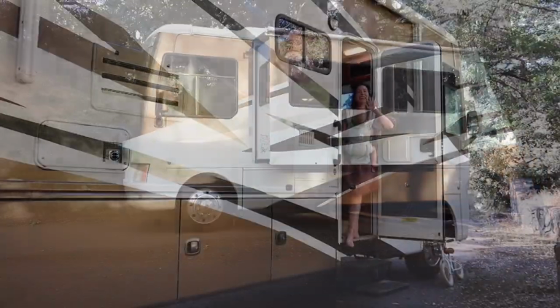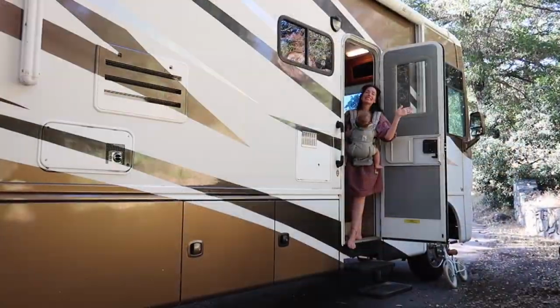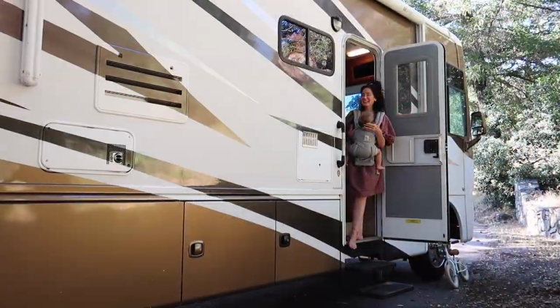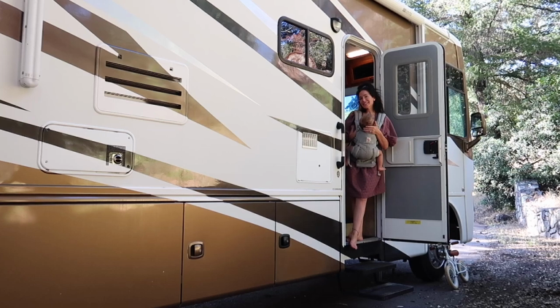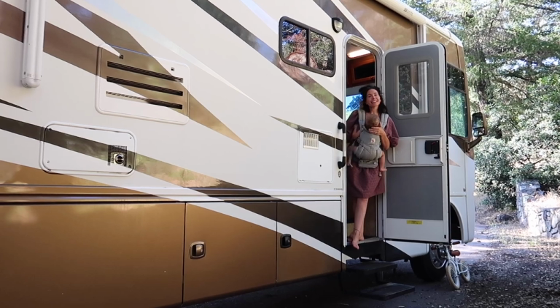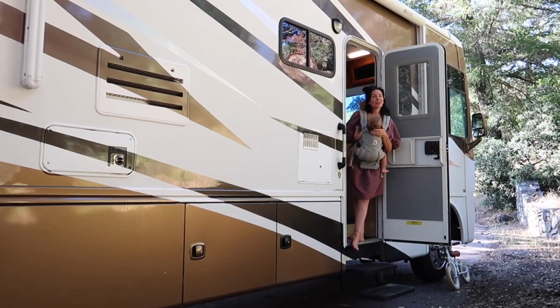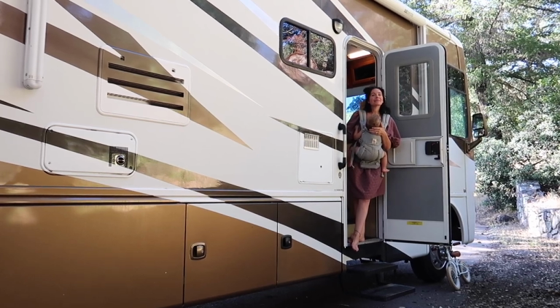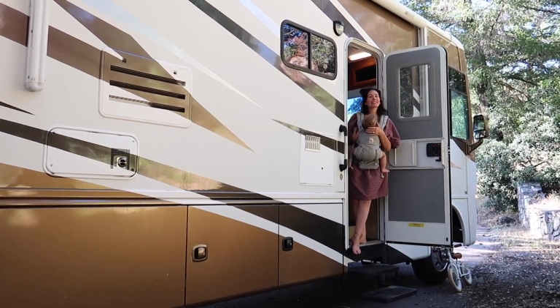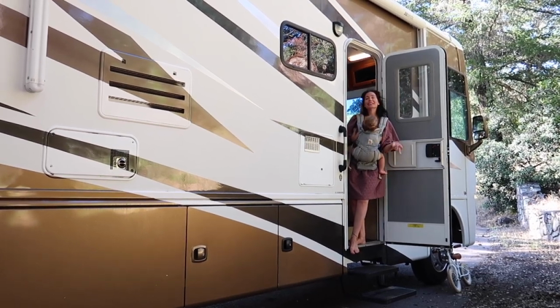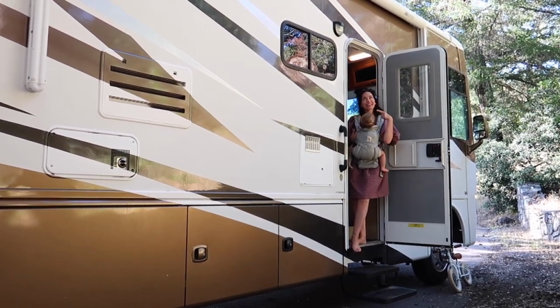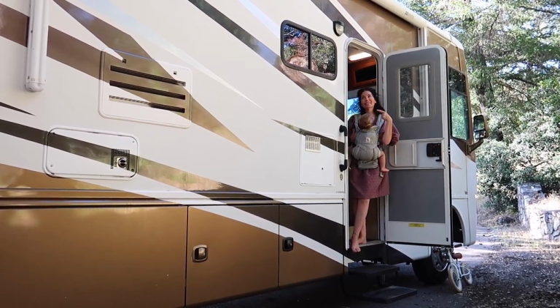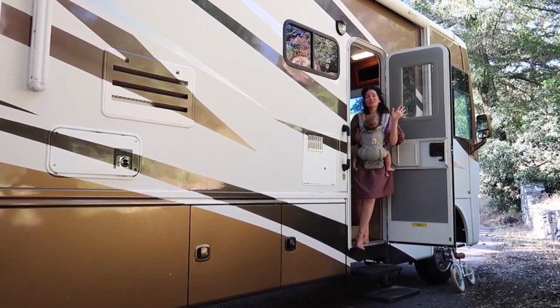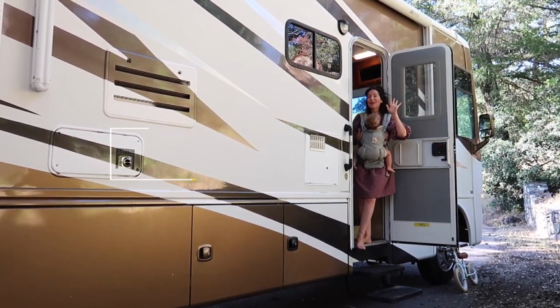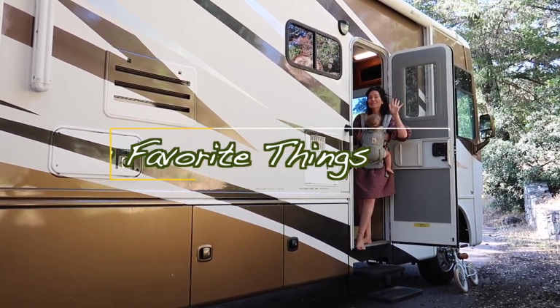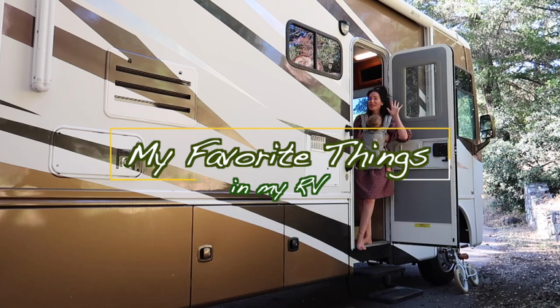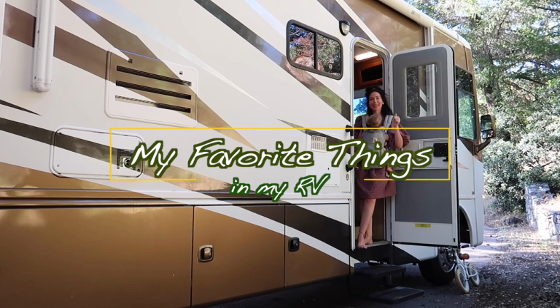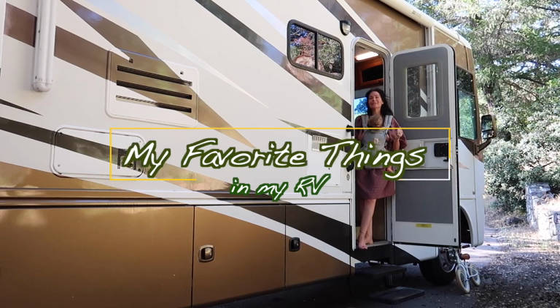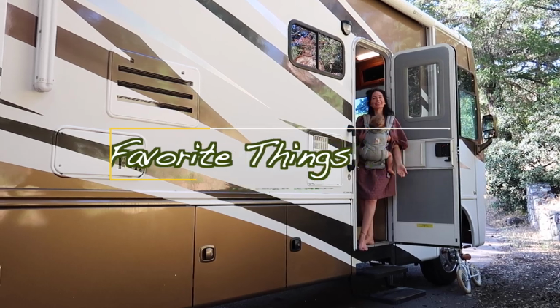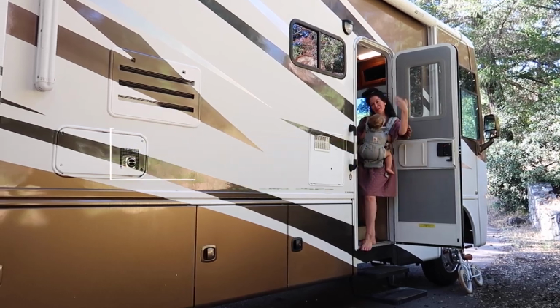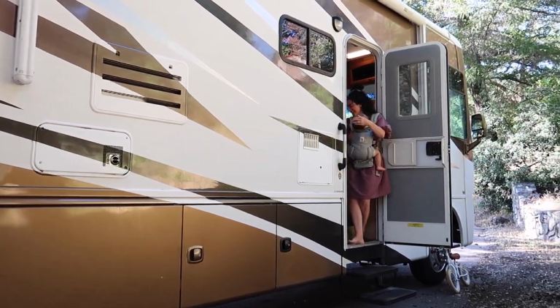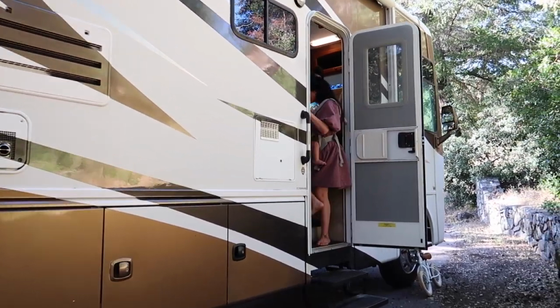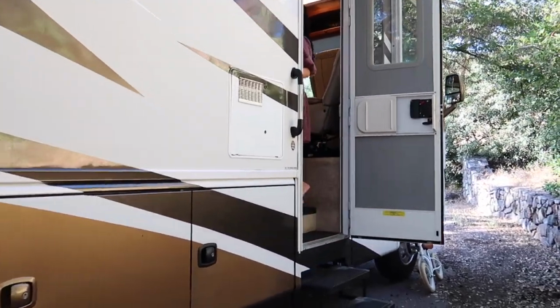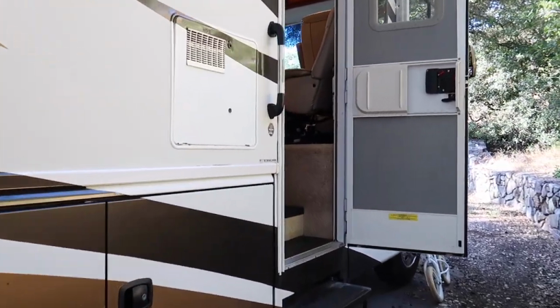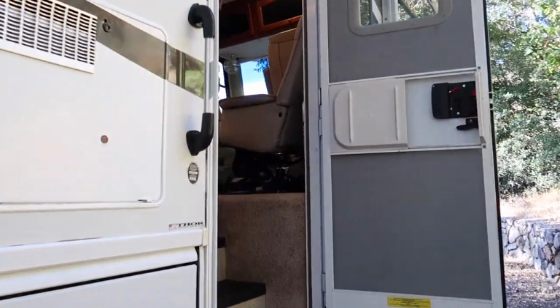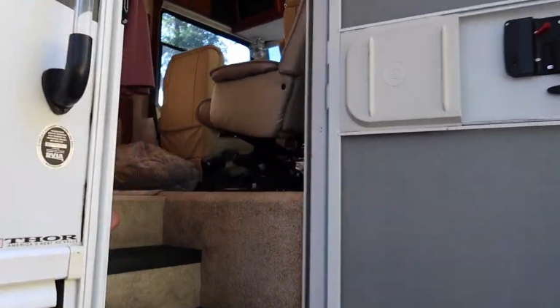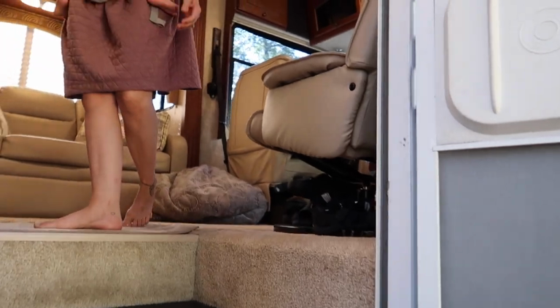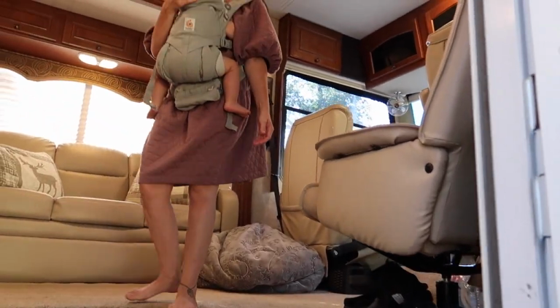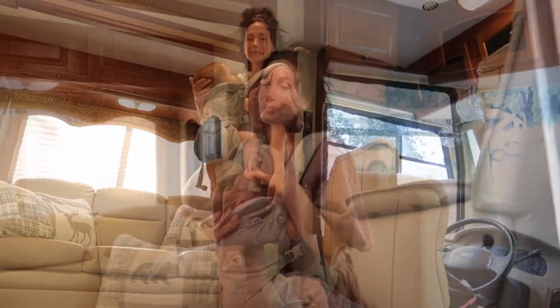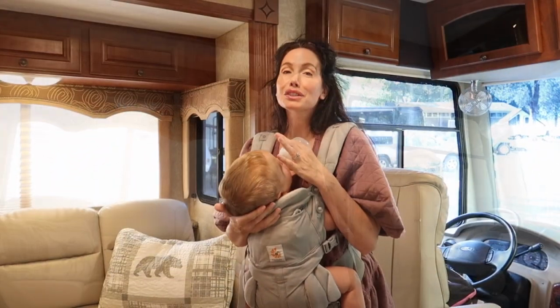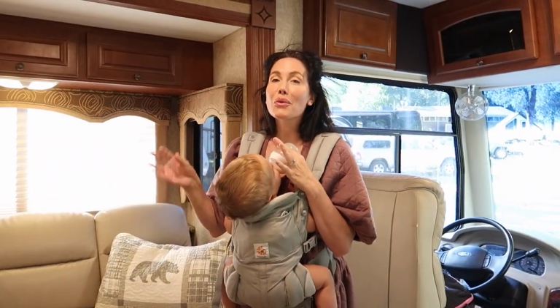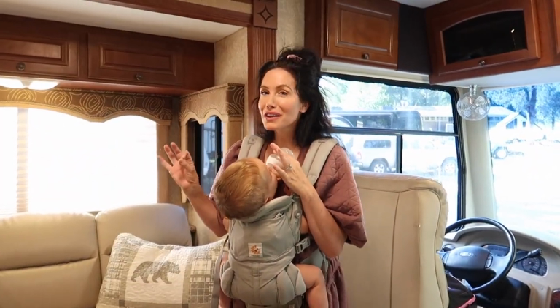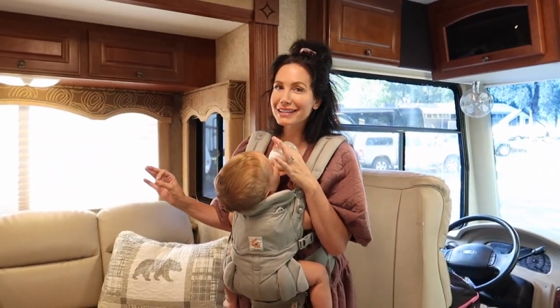Hey guys, it's Shannon Rose and in today's video I am going to take you along inside the RV and show you five of my favorite things in my RV. Come on in.